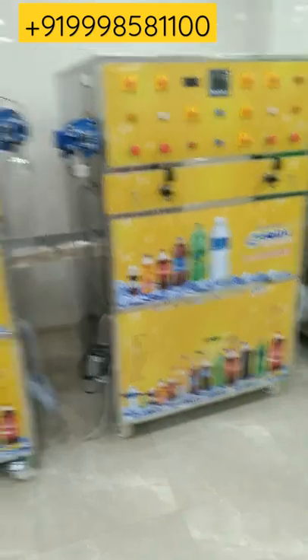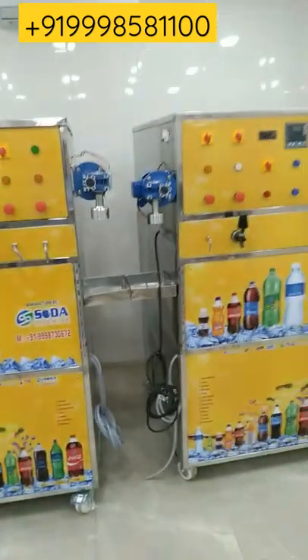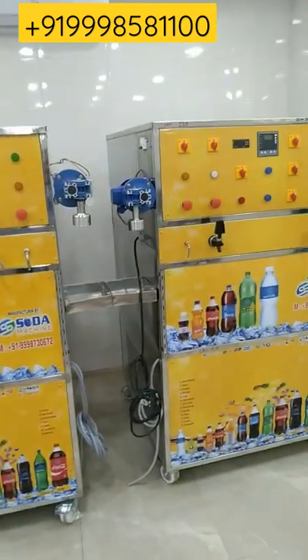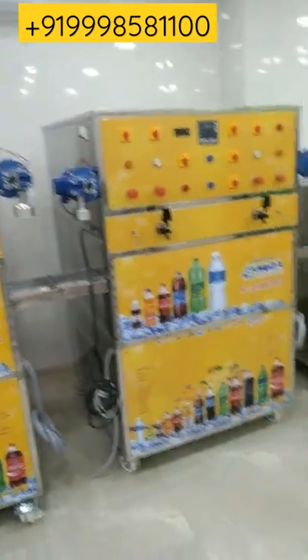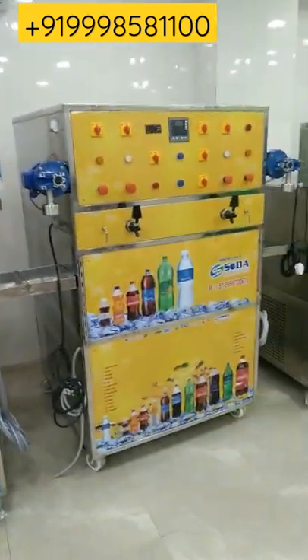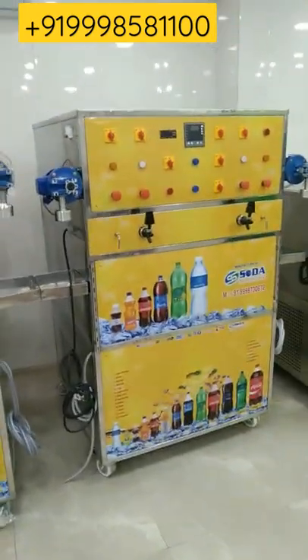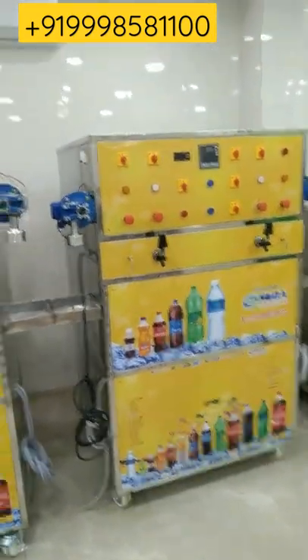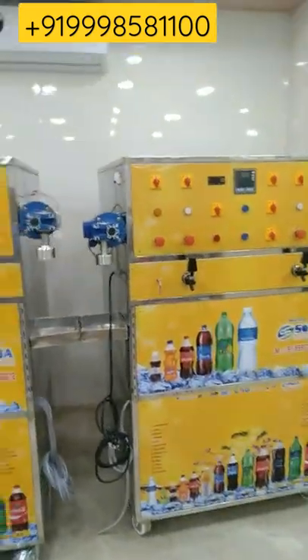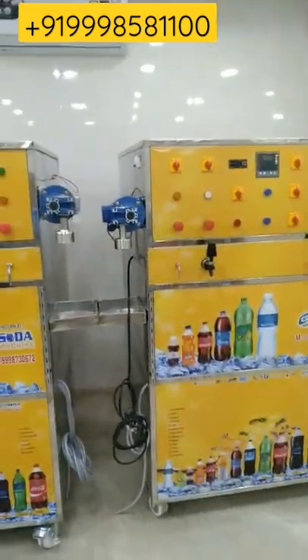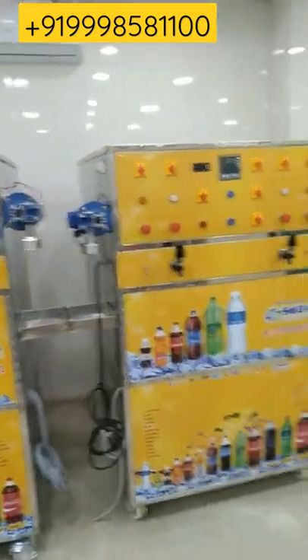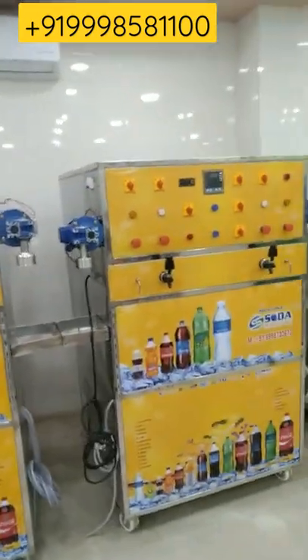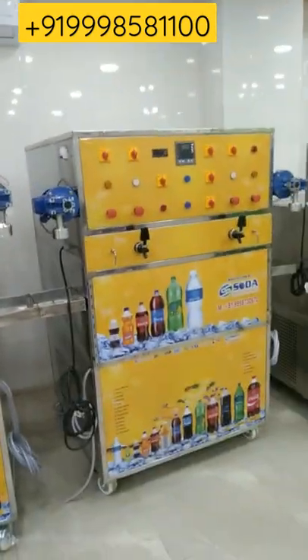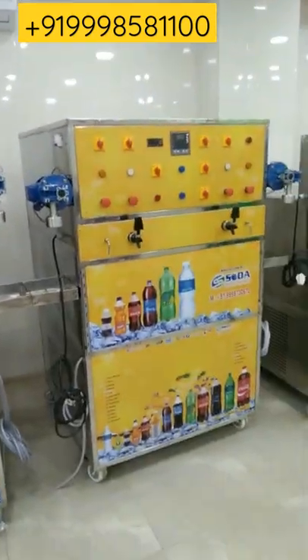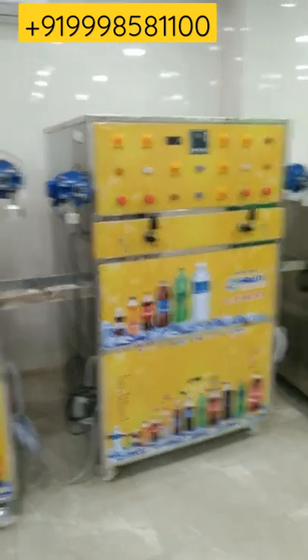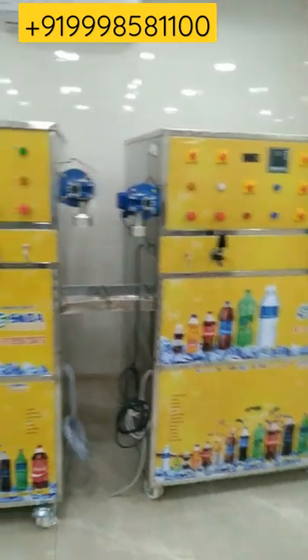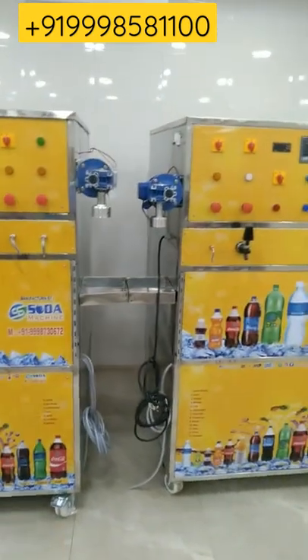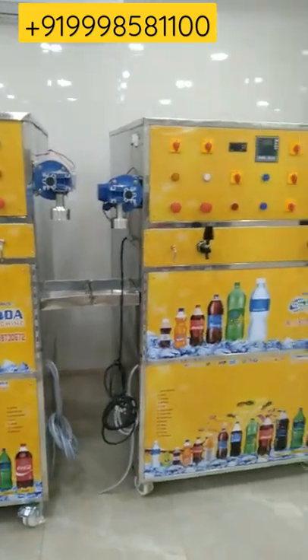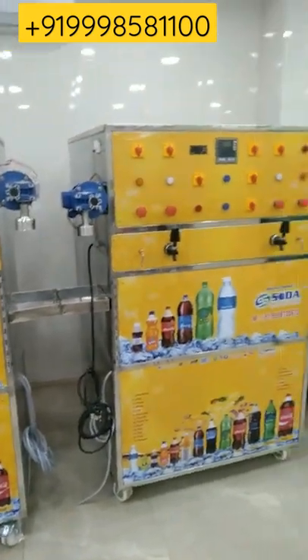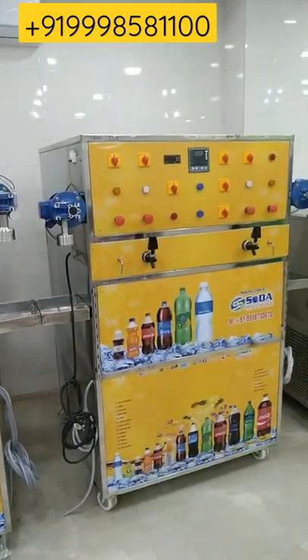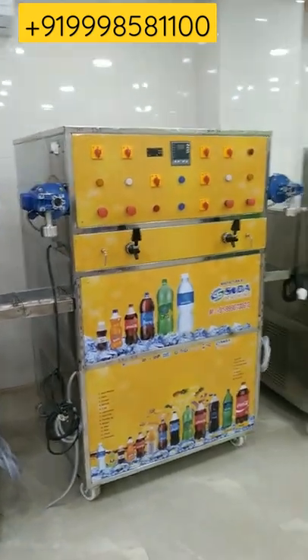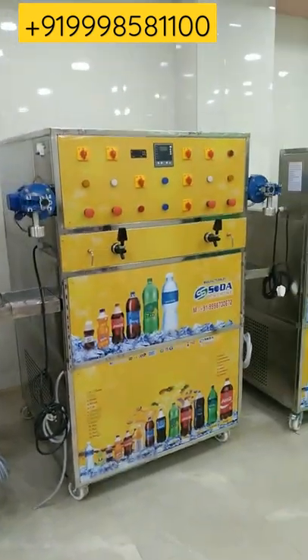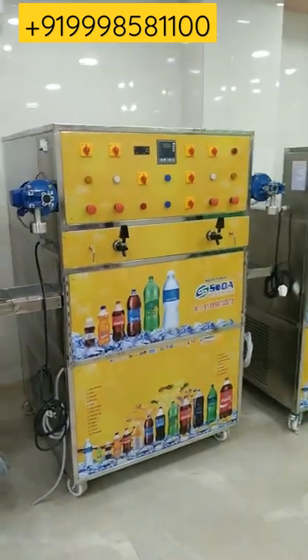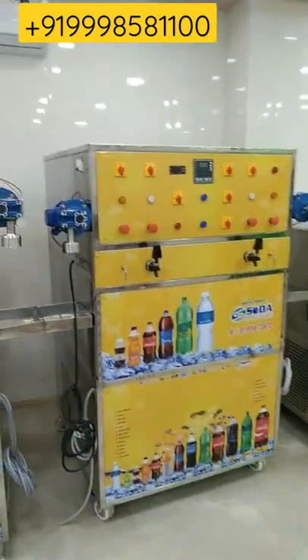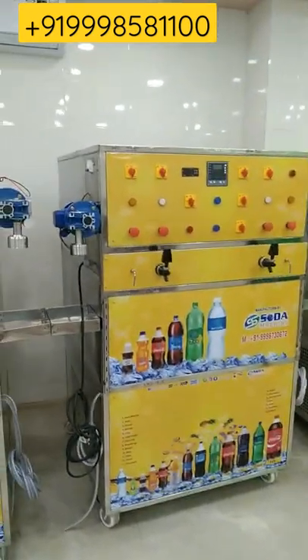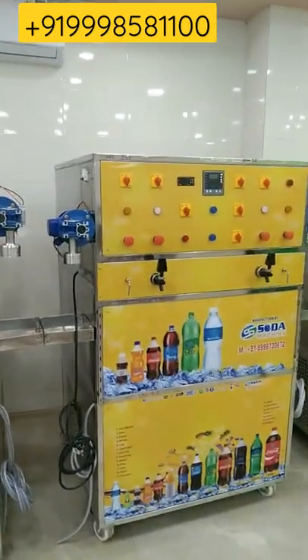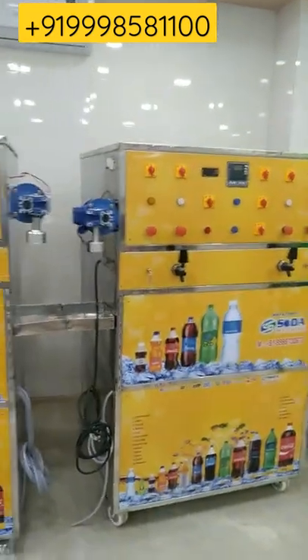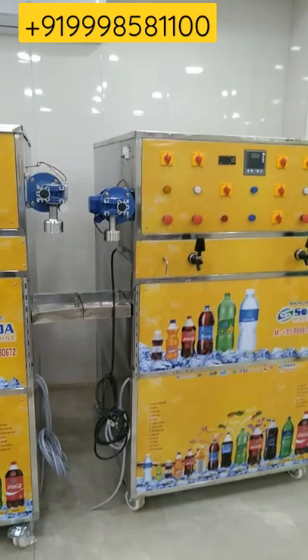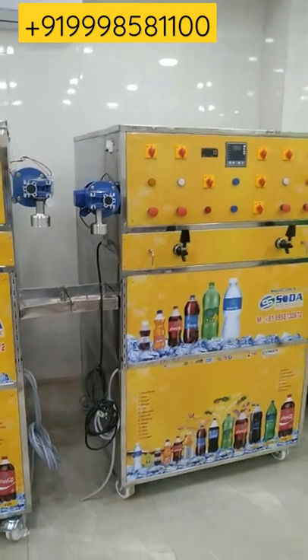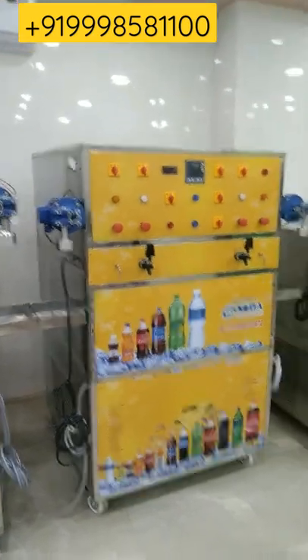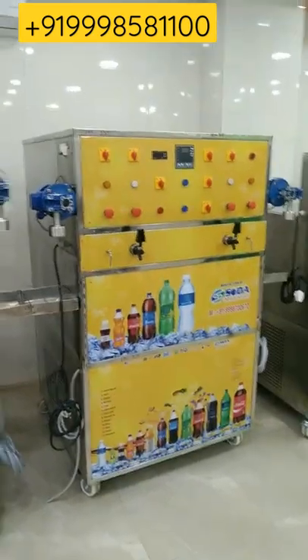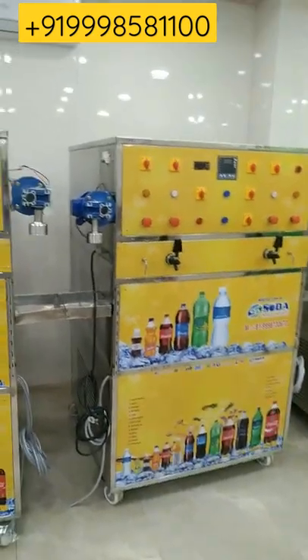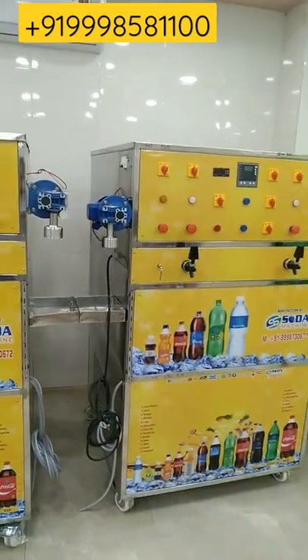Hello friends, I hope you all are doing well. Today I'm going to give you information about this 2+2 software based machine. Firstly, this machine is made under 304 and 202 stainless steel, and this machine works on single phase.